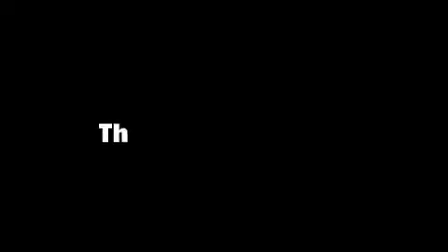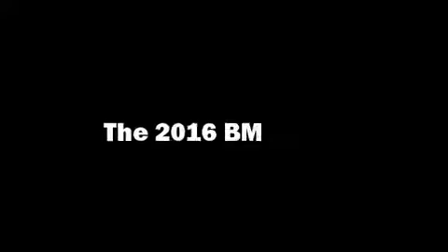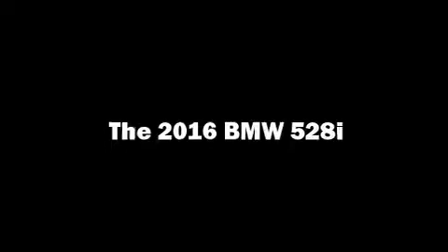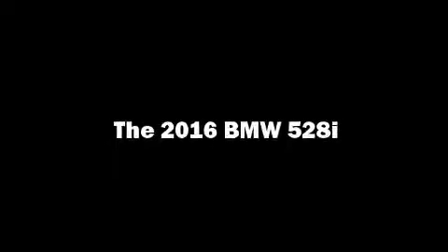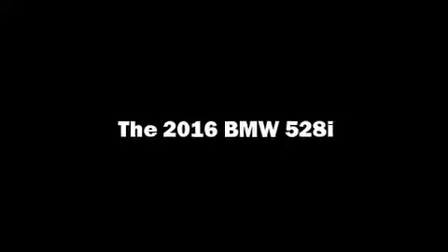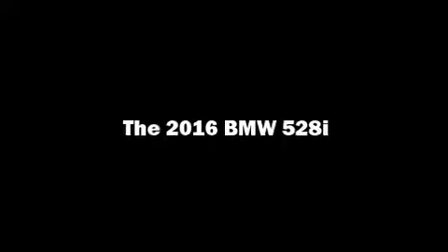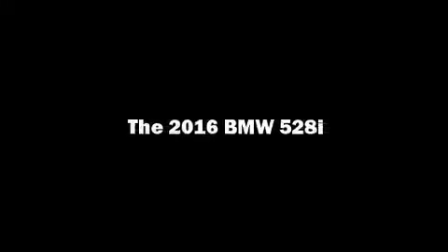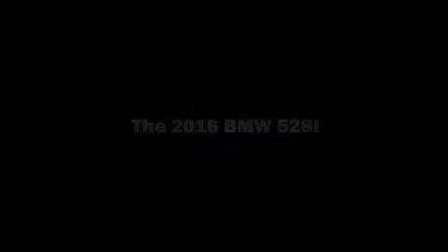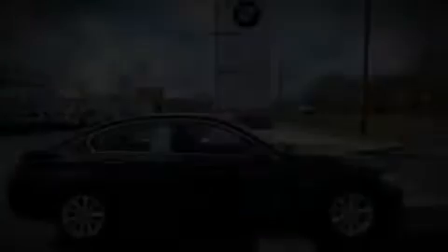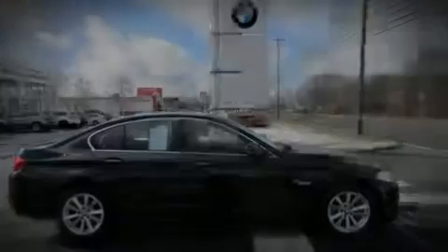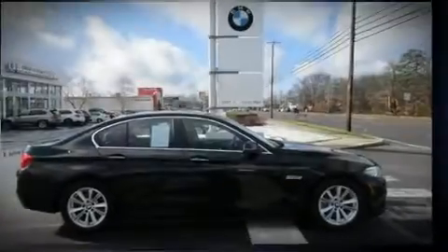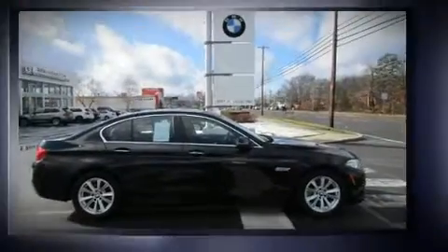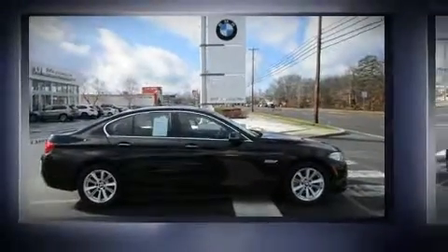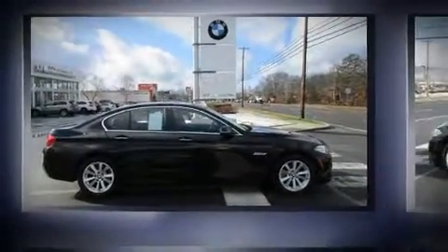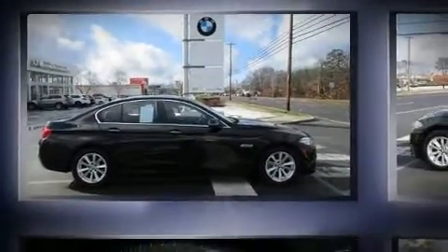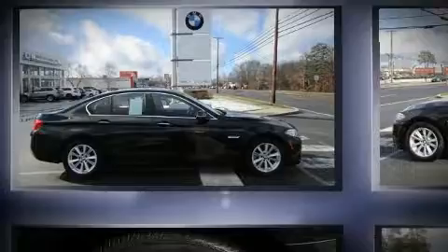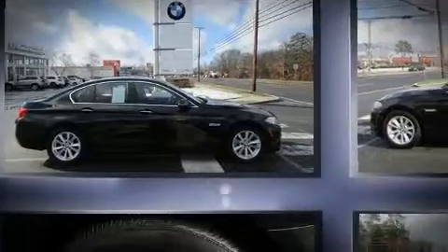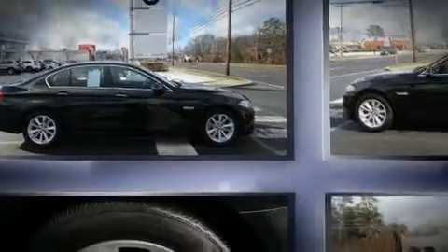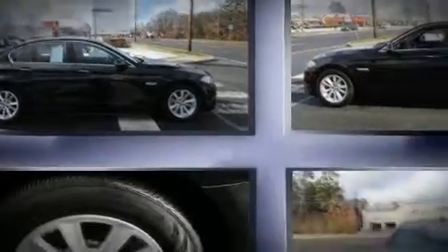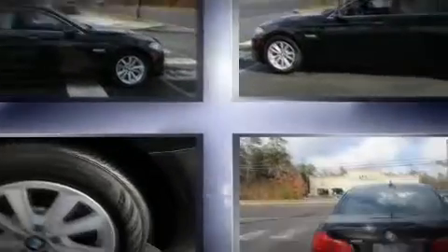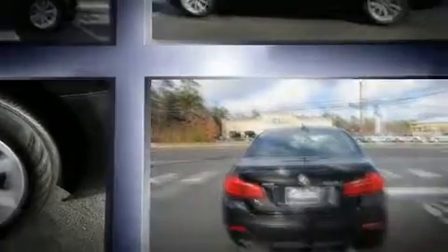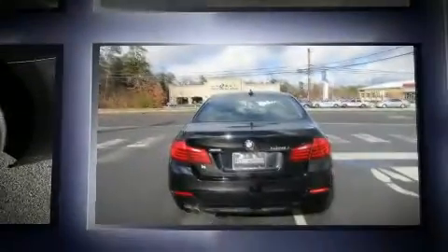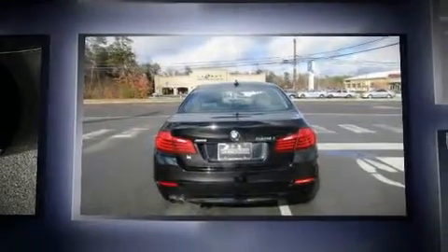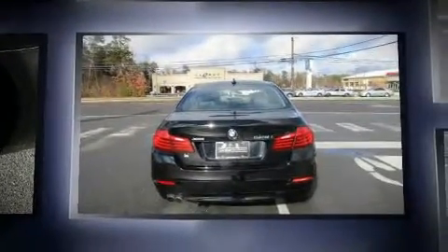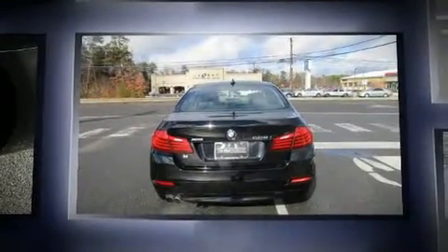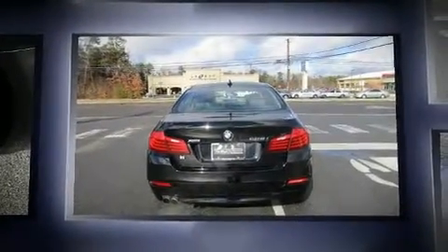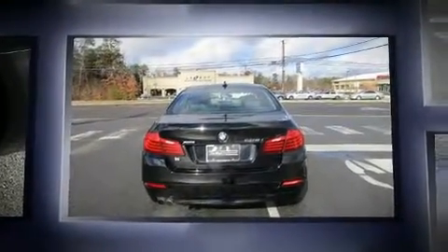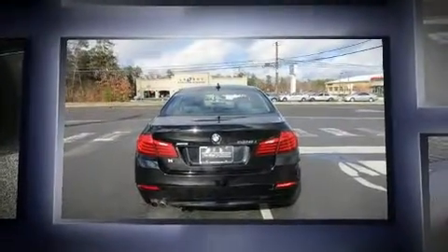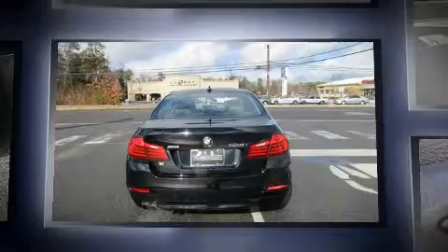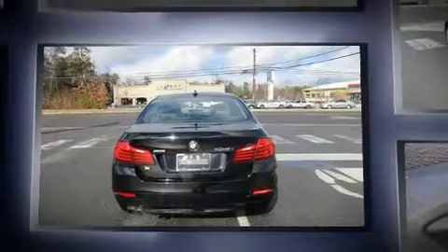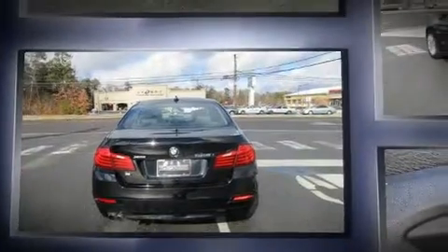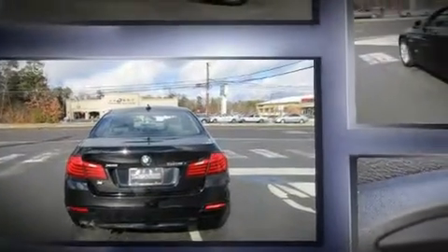Familiarize yourself with the 2016 BMW 528i. With just over 20,000 miles on the odometer, this four-door sedan prioritizes comfort, safety, and convenience.